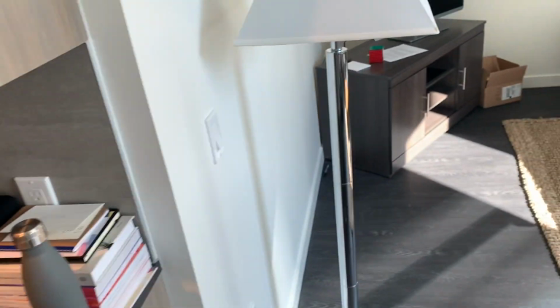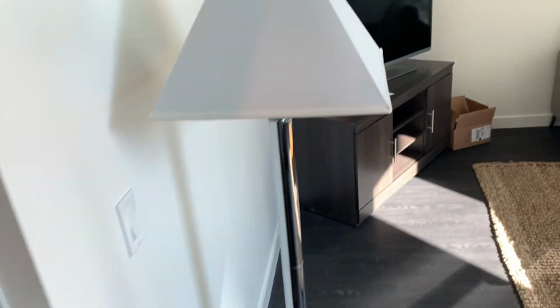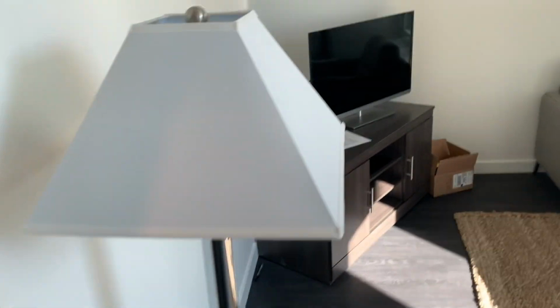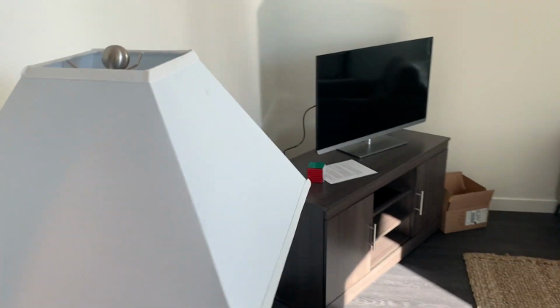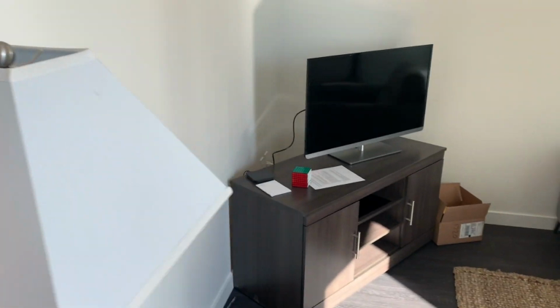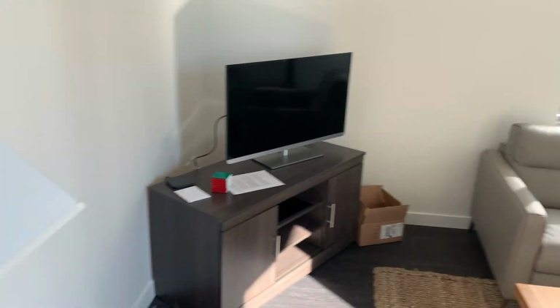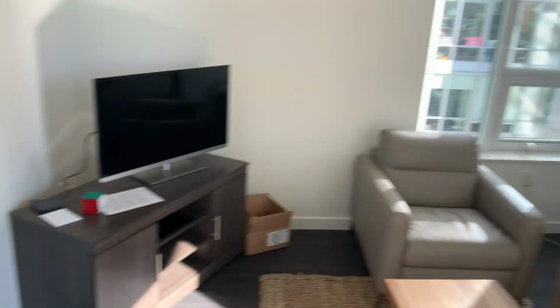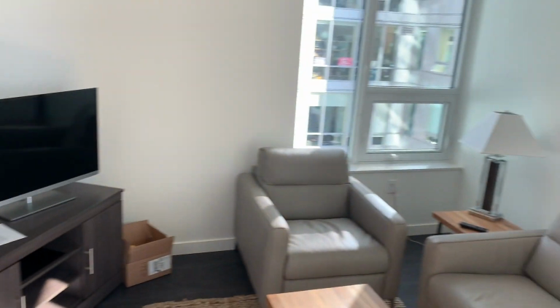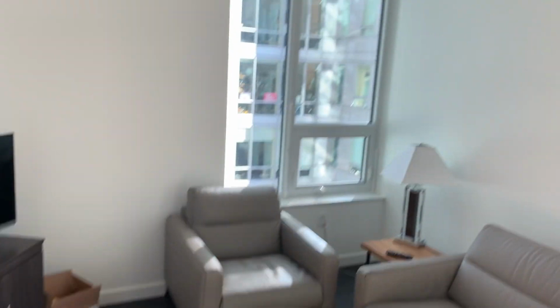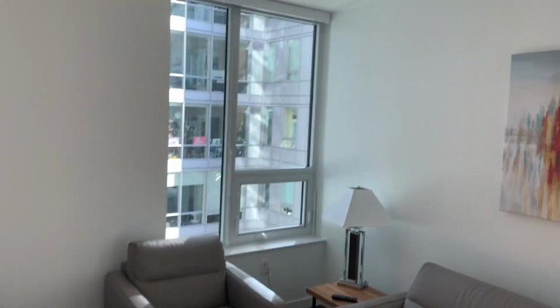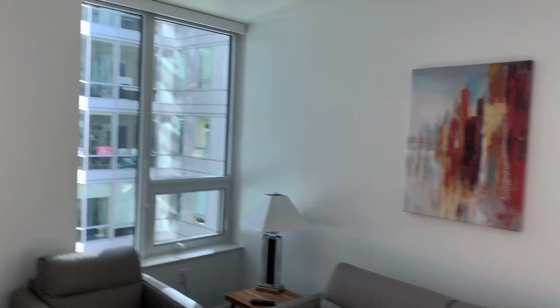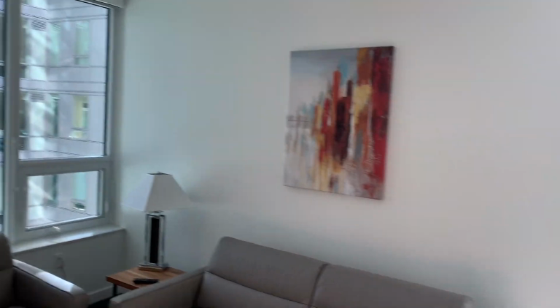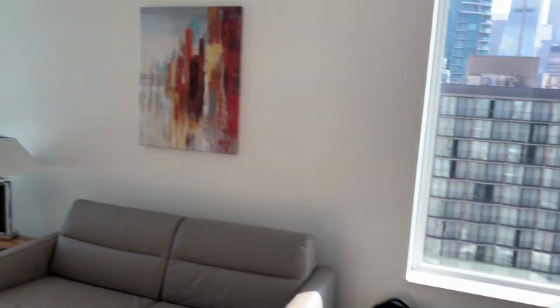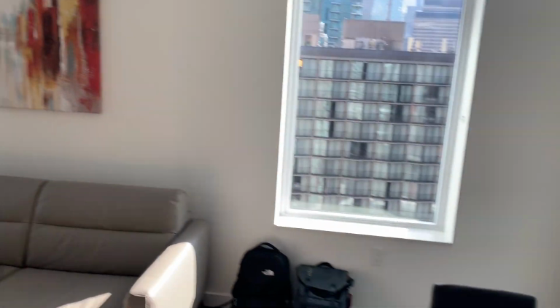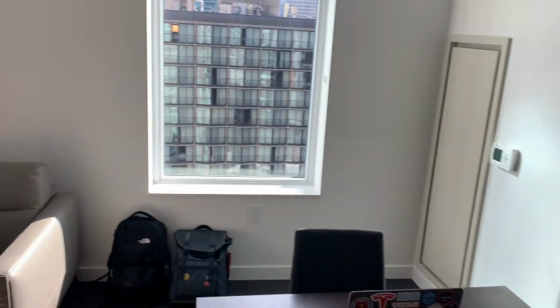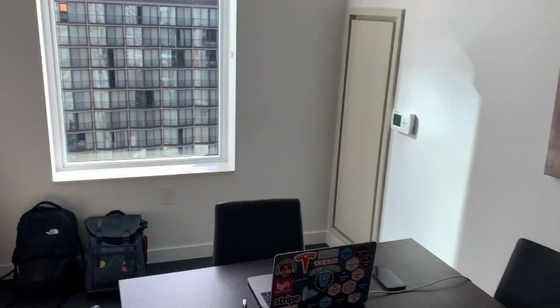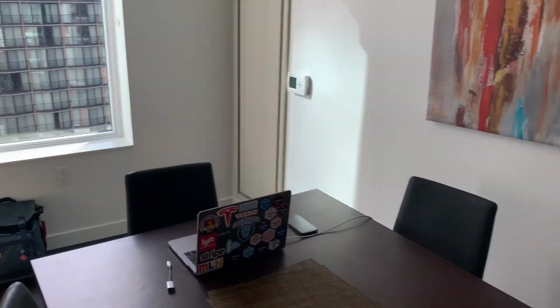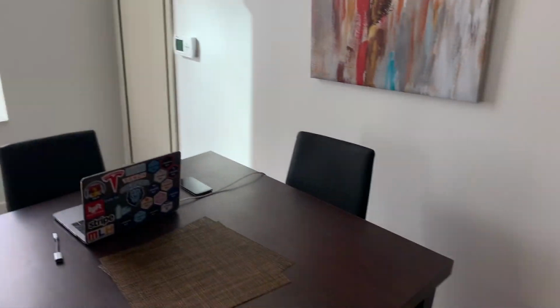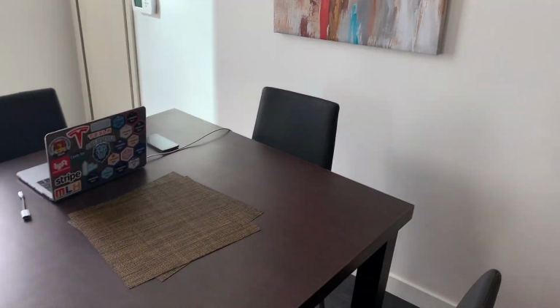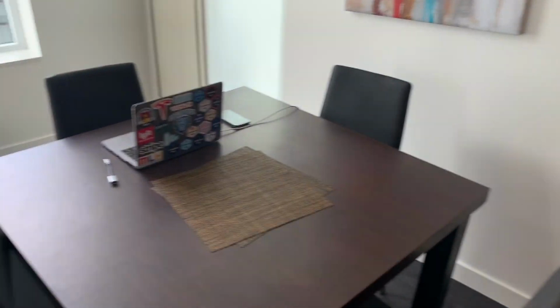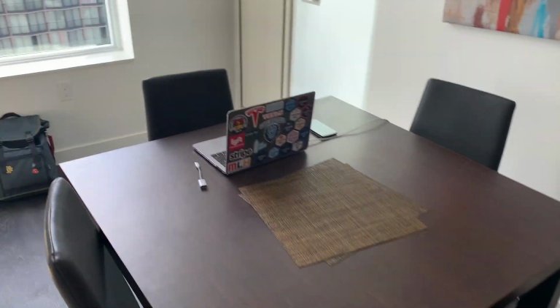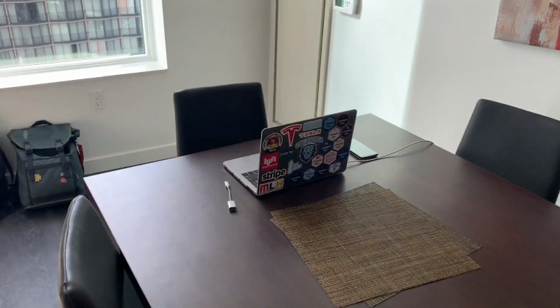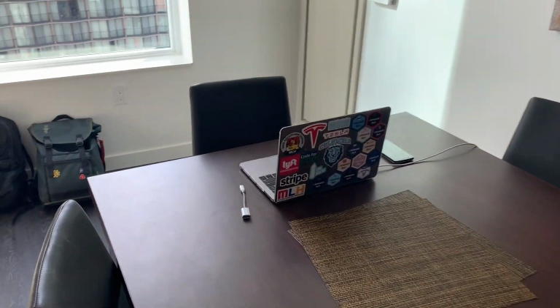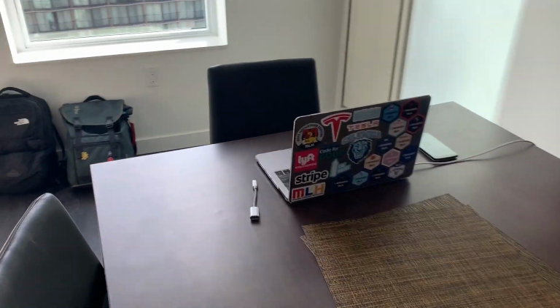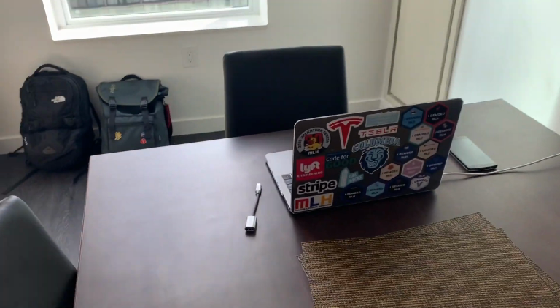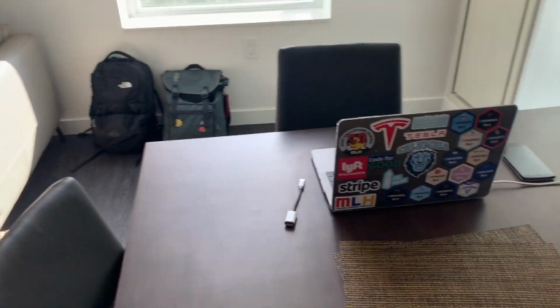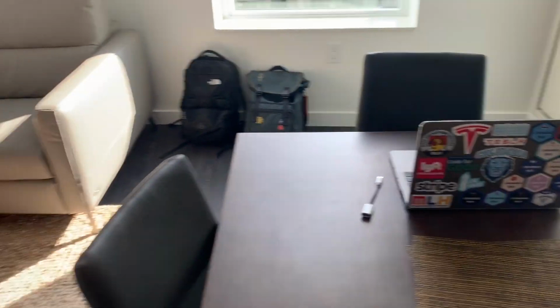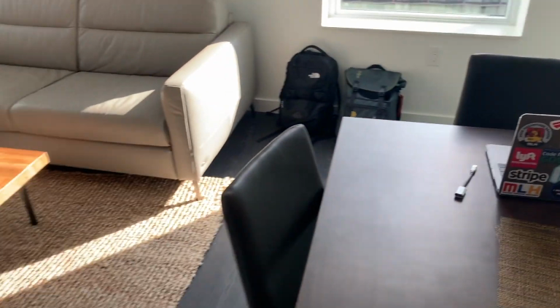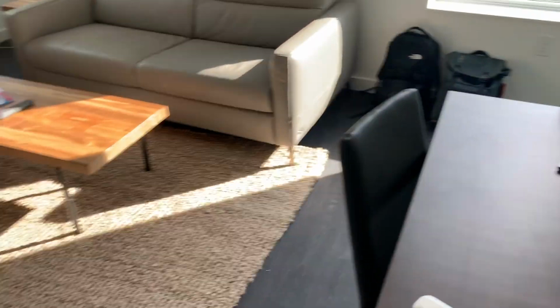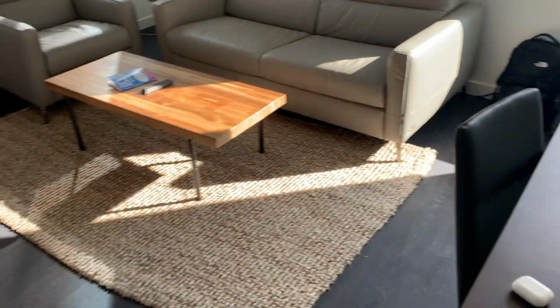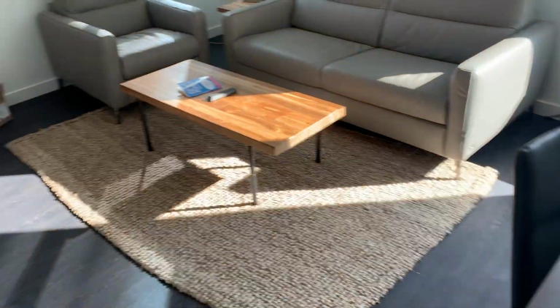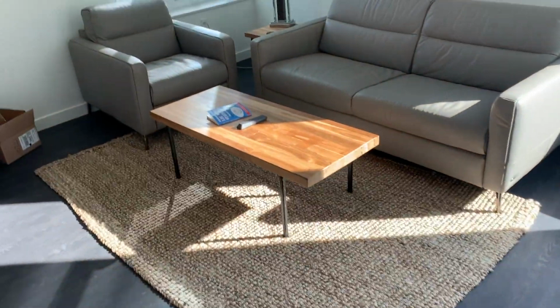But the kitchen does come with pots and pans and everything. This is the living room area, and this is where I spend like 98% of my time.